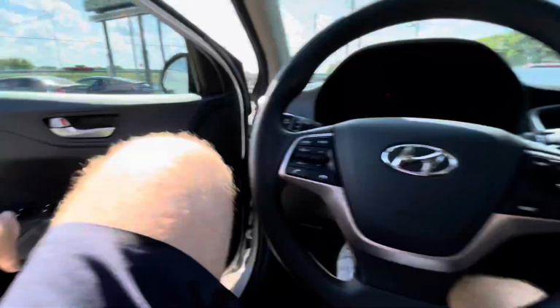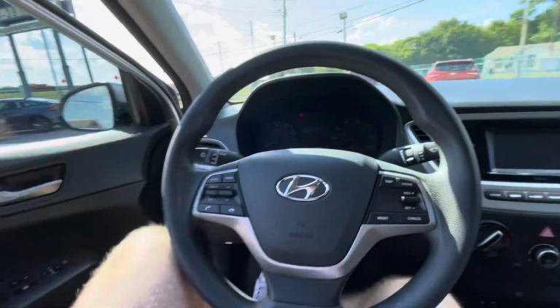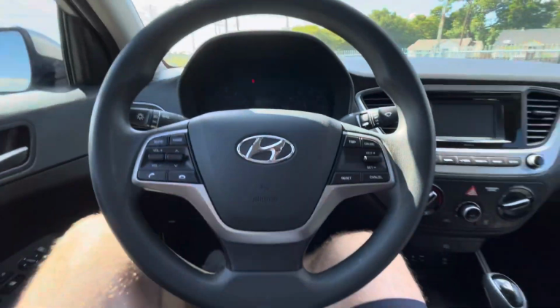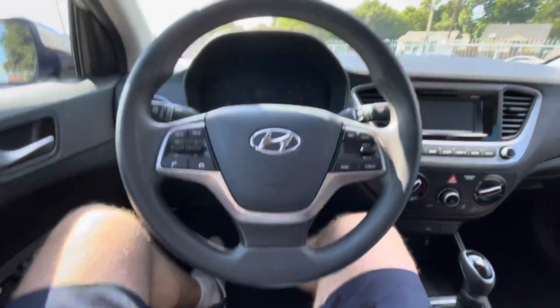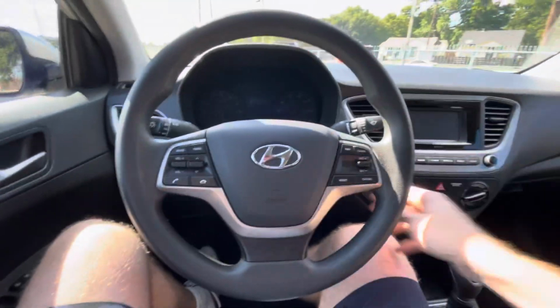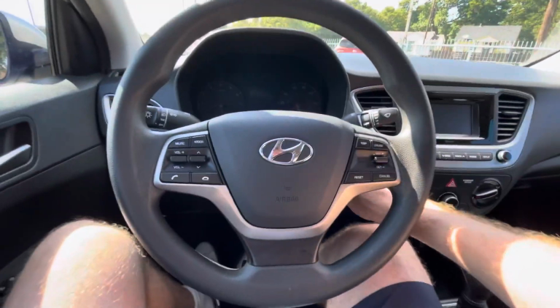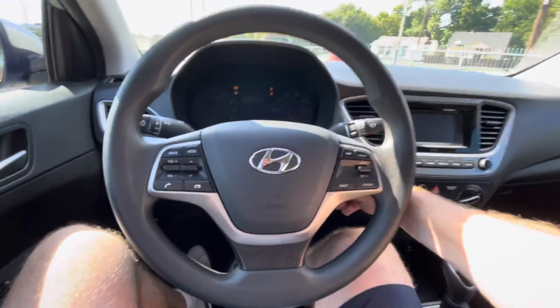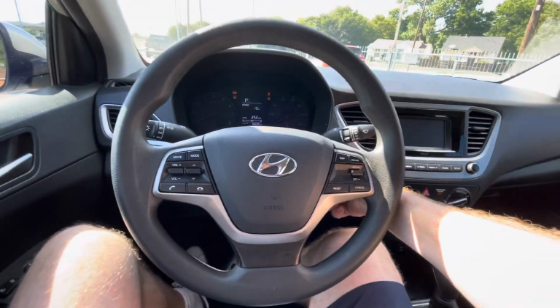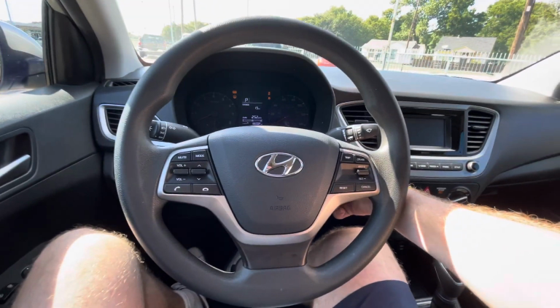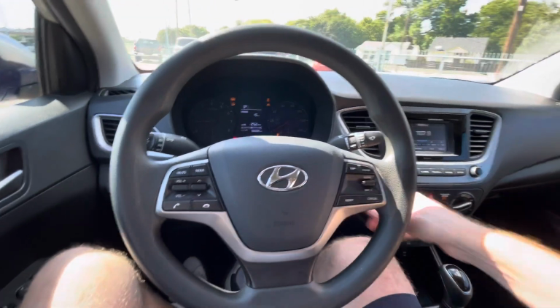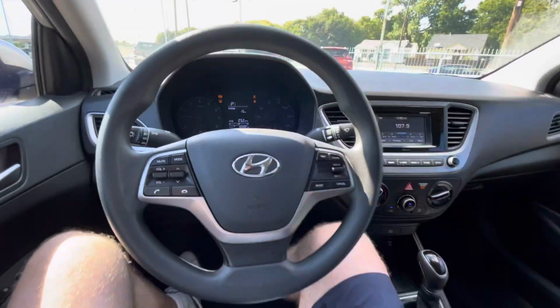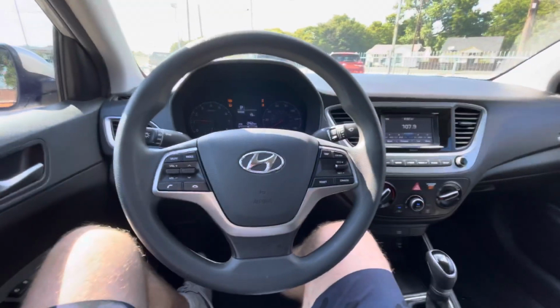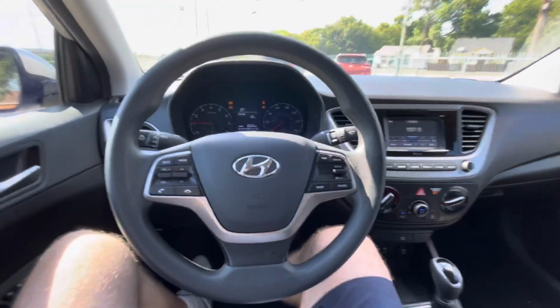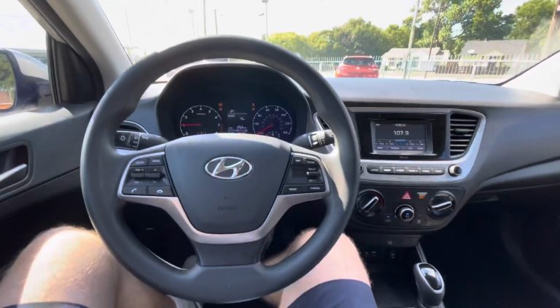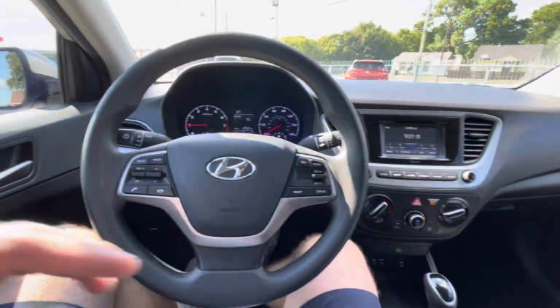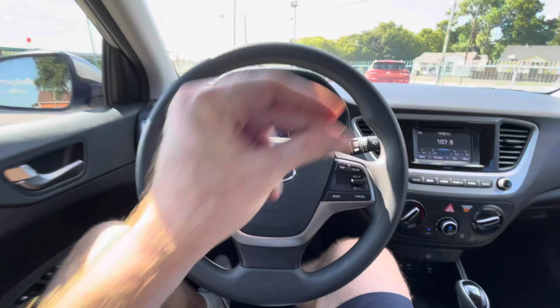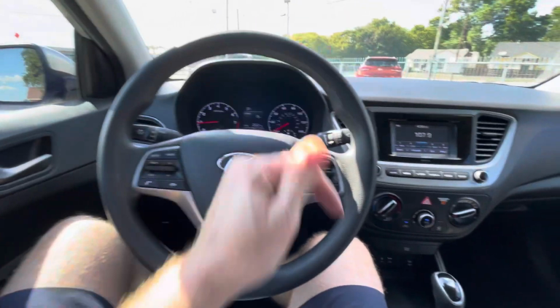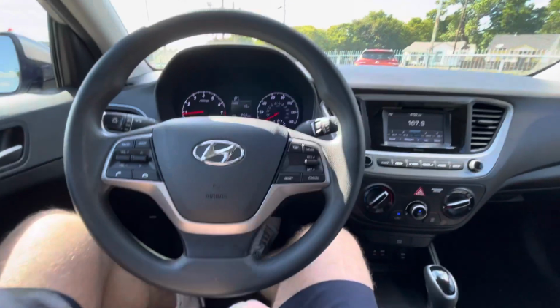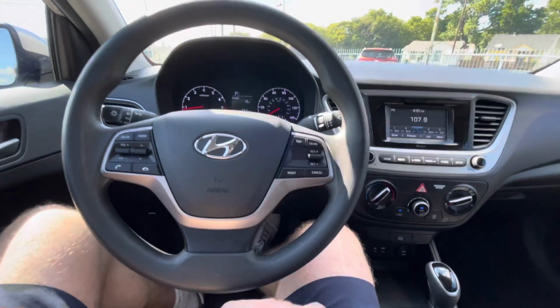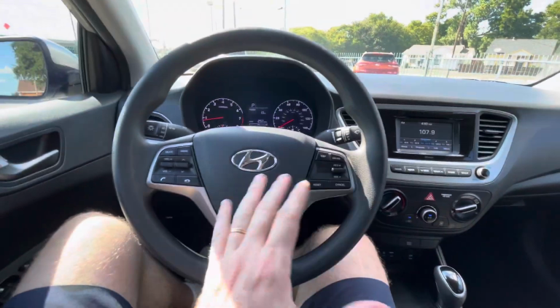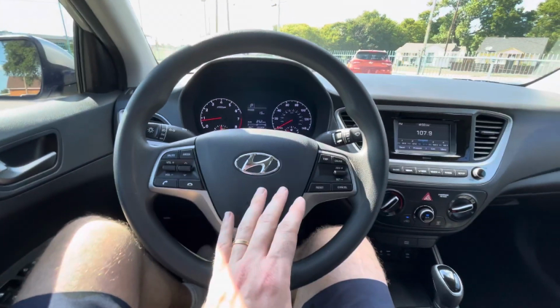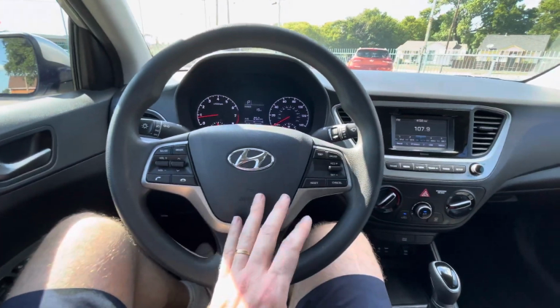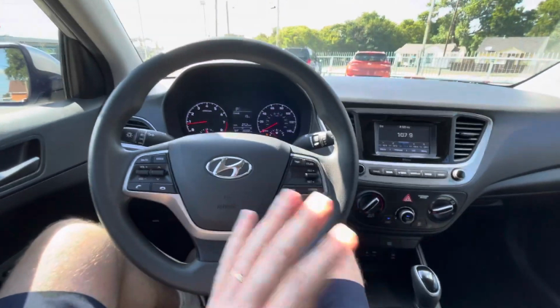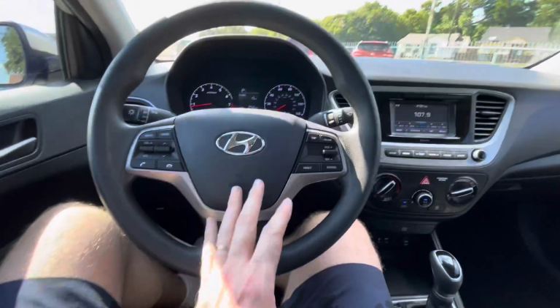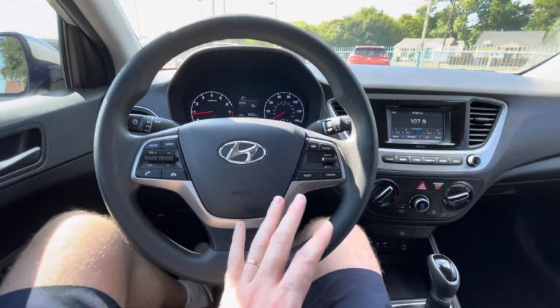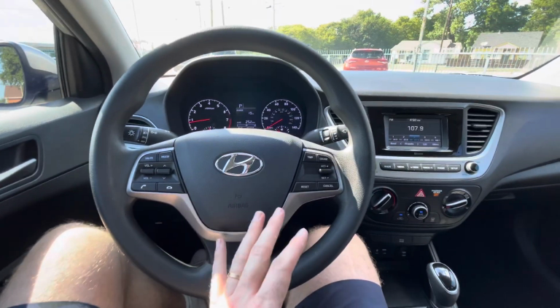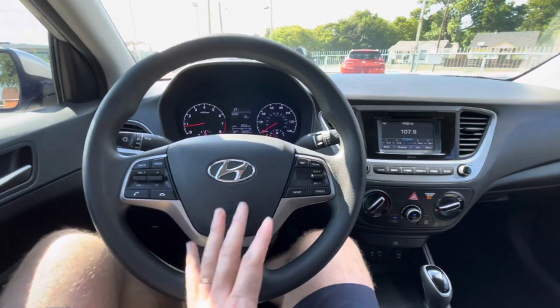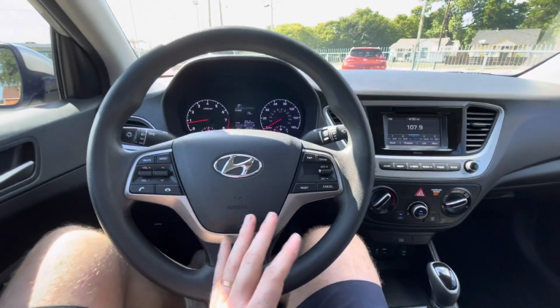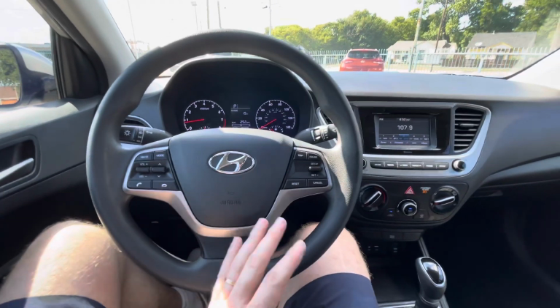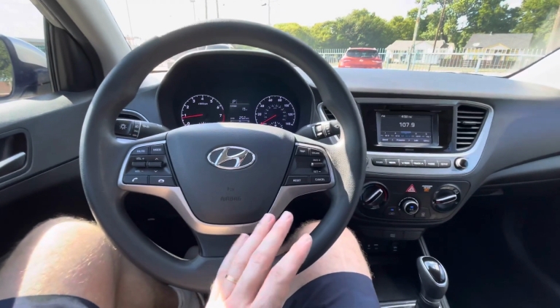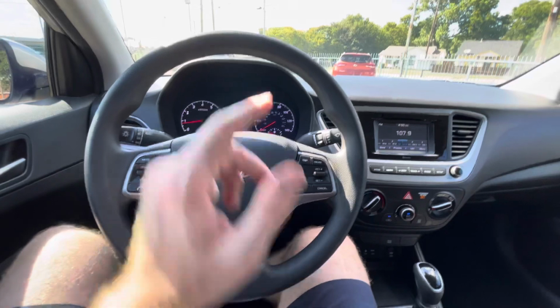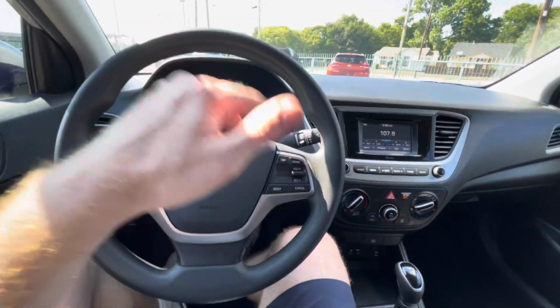Going behind the steering wheel and turning it on — 1.6-liter engine, four cylinder, fires up instantly. Super reliable engine, great on gas. I'm talking about 35 to 40 miles per gallon in the city.